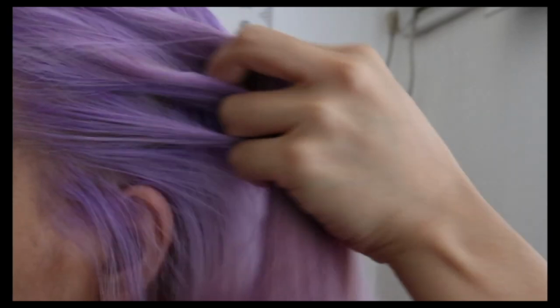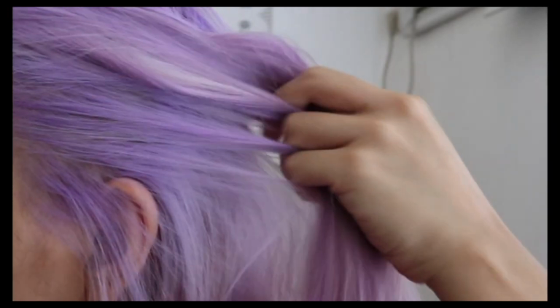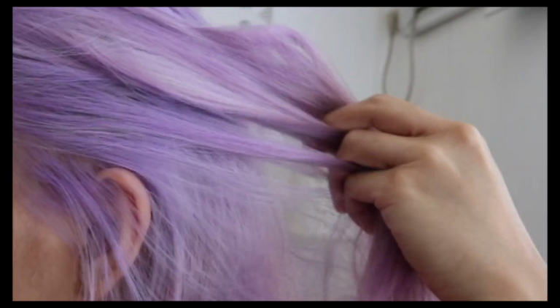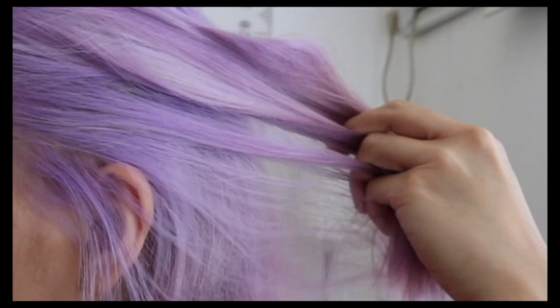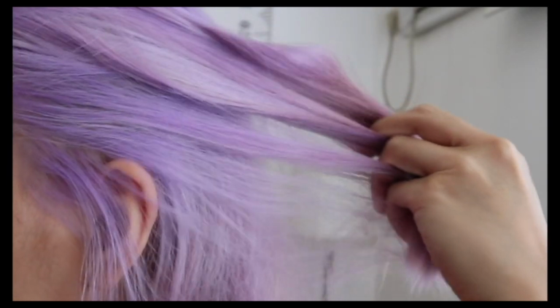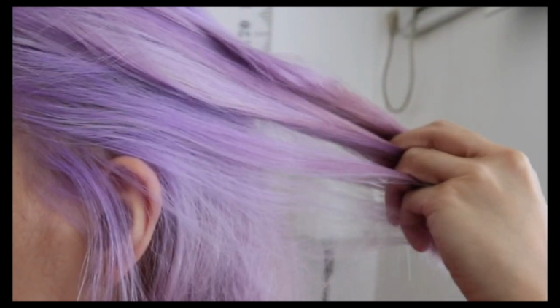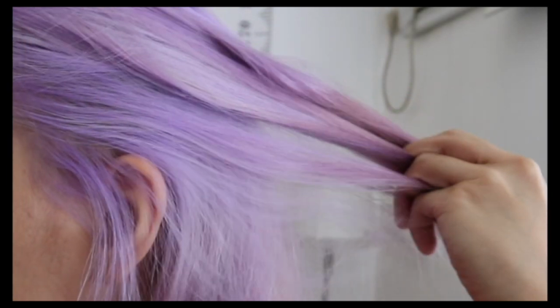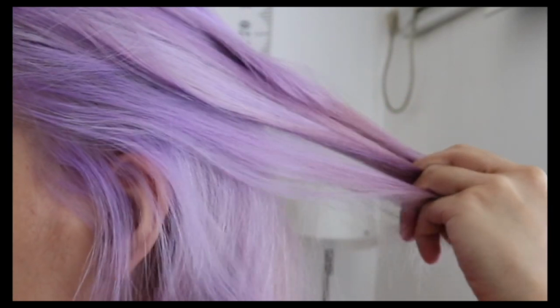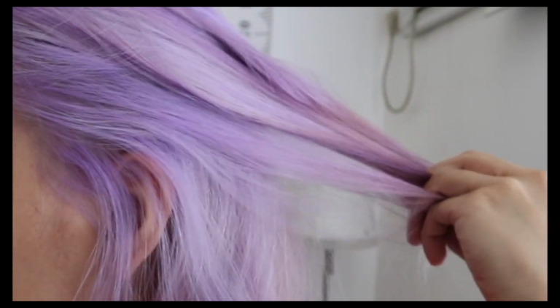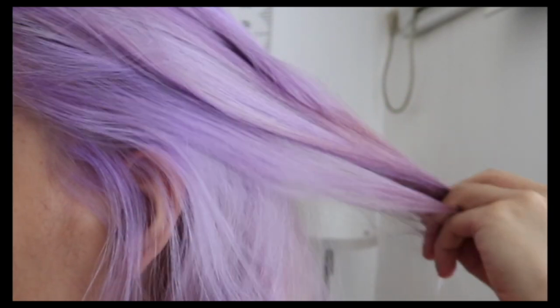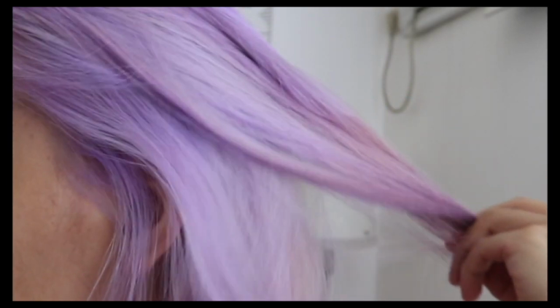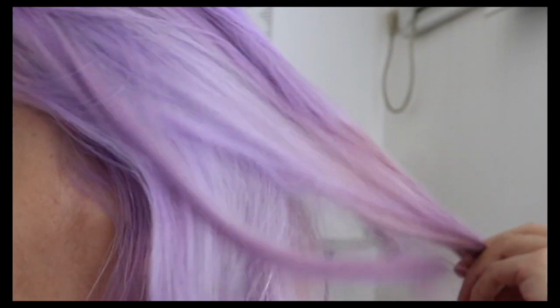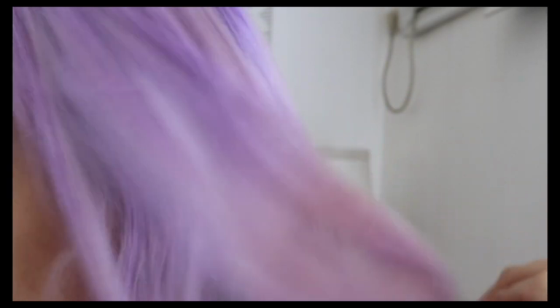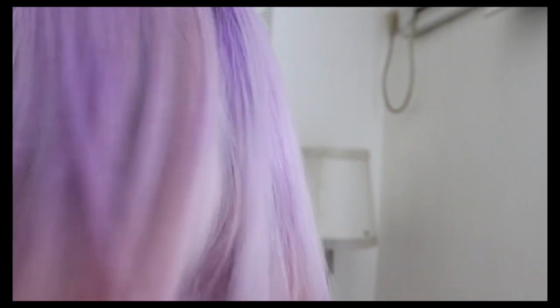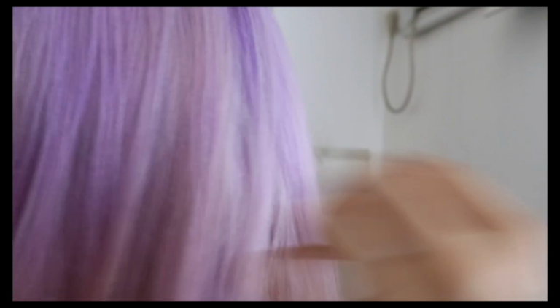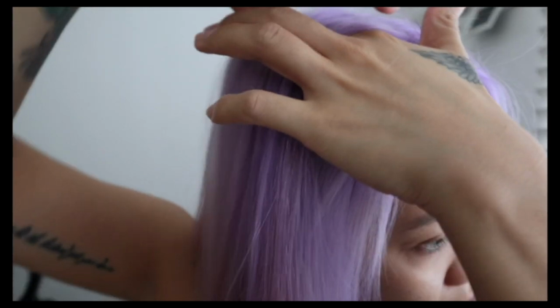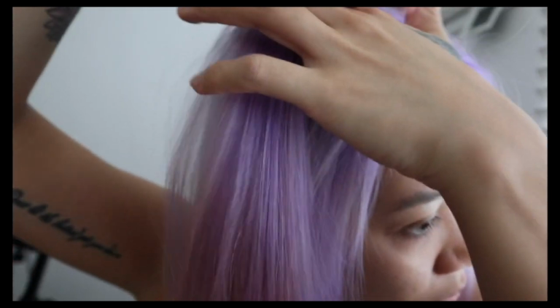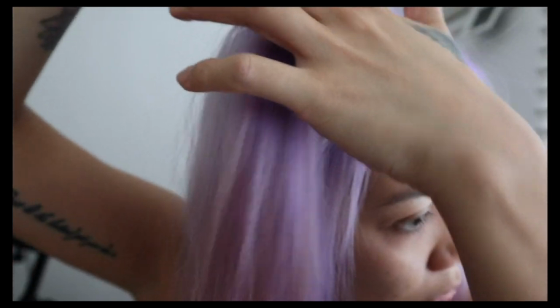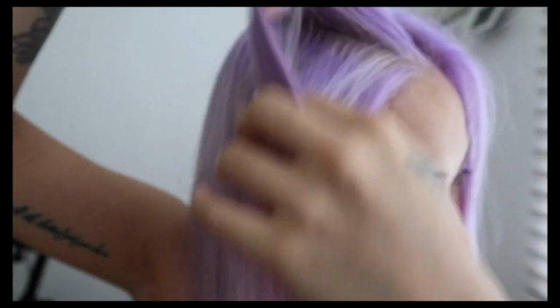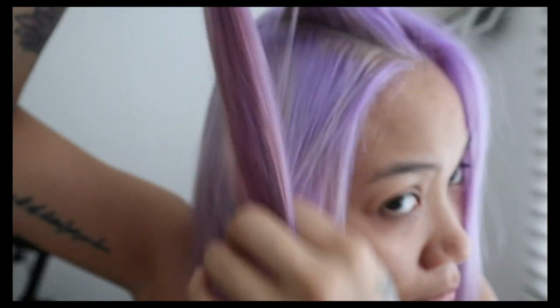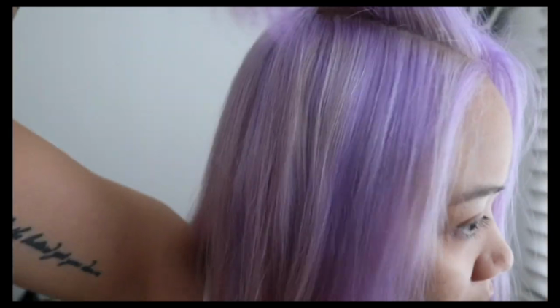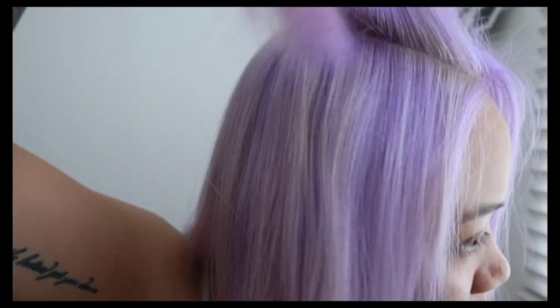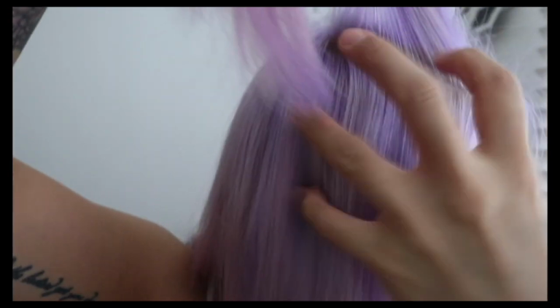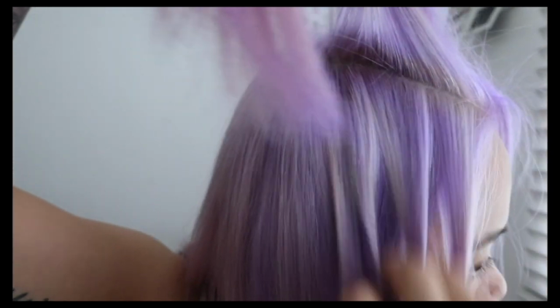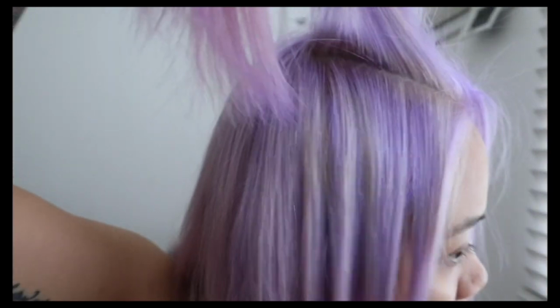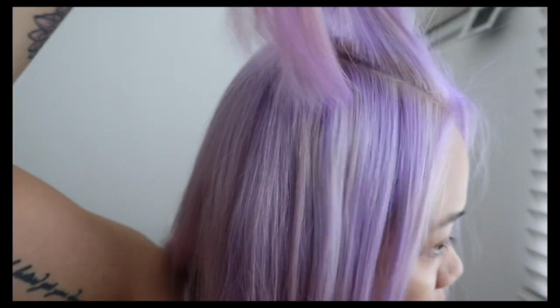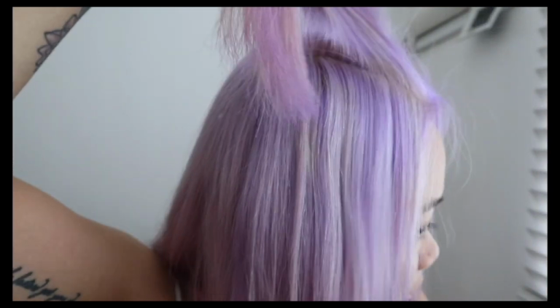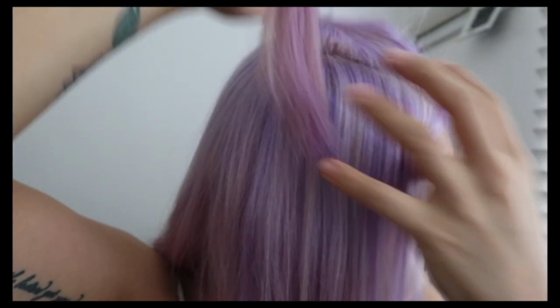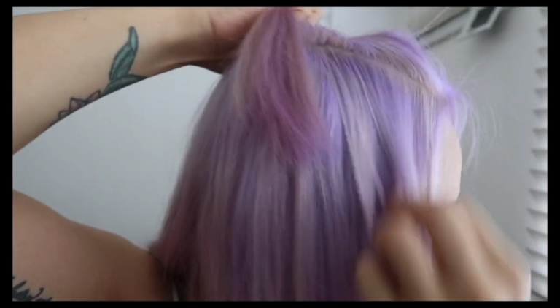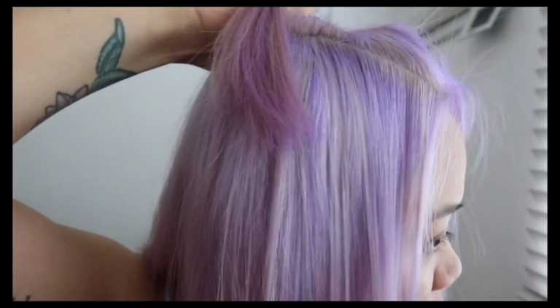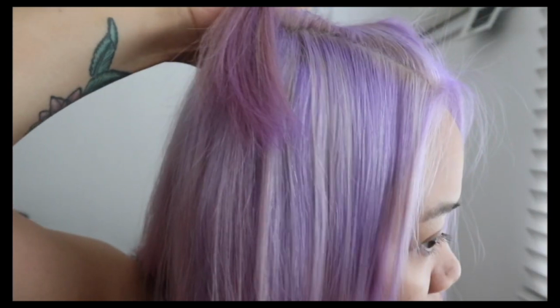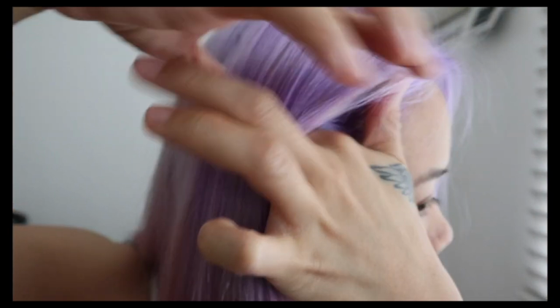Leave it for about 2 to 3 hours, and this is the result. As you can see, there are some parts that are more faded than others, but I like the color.